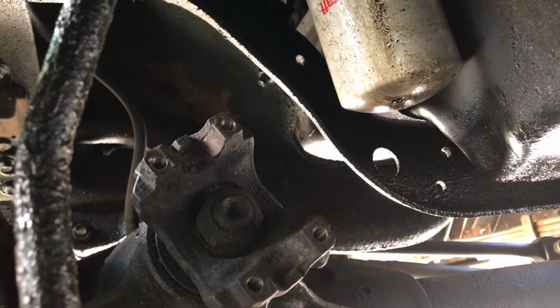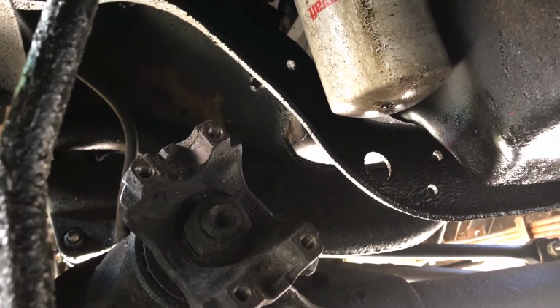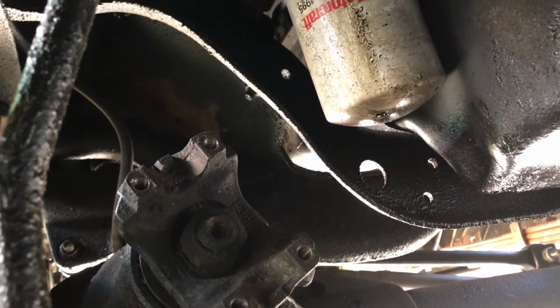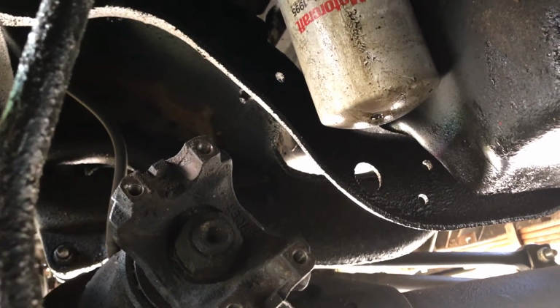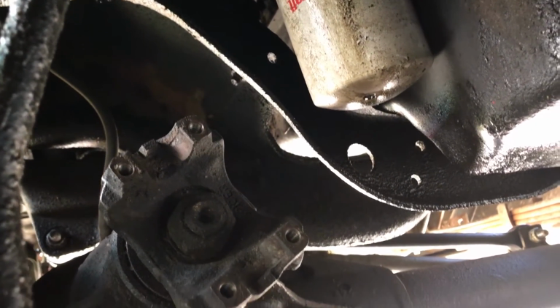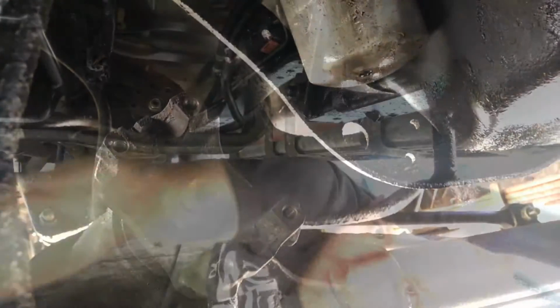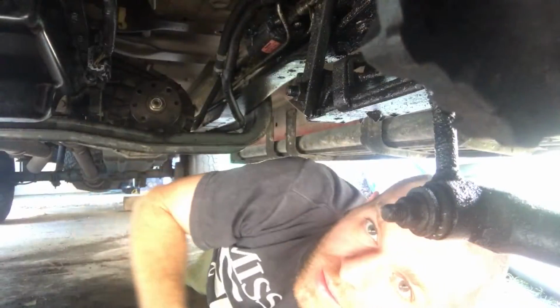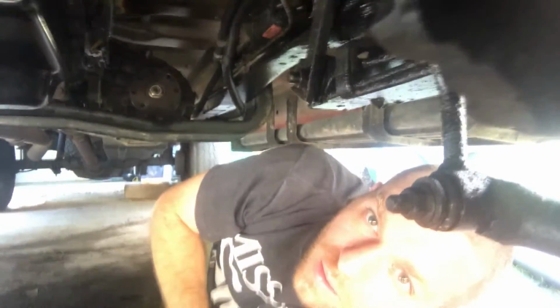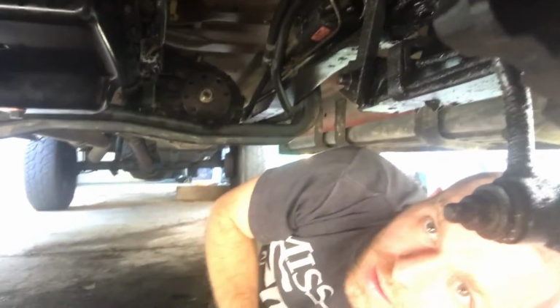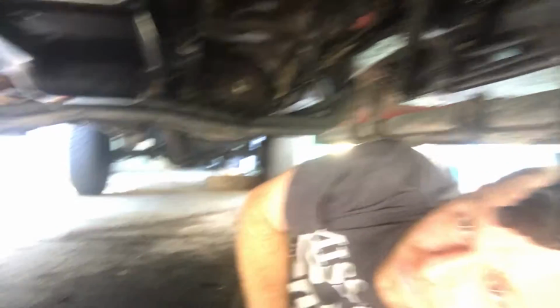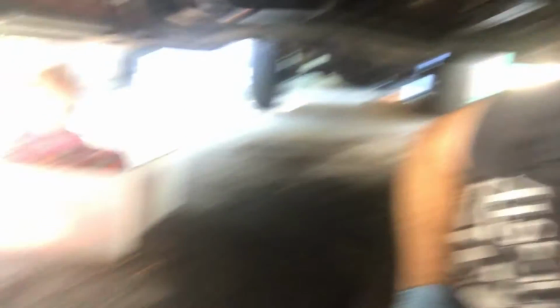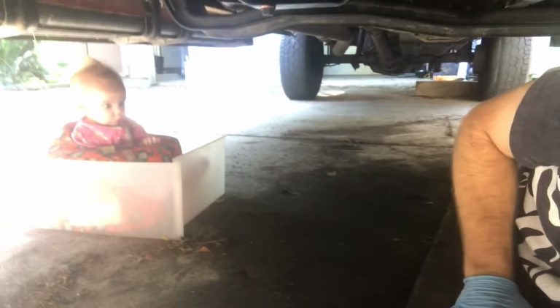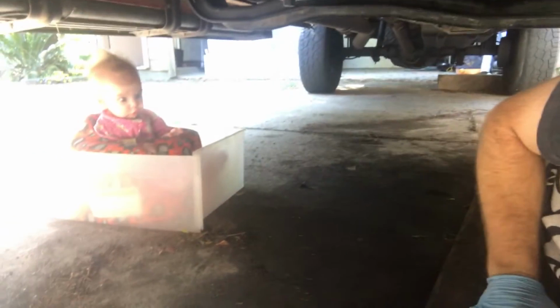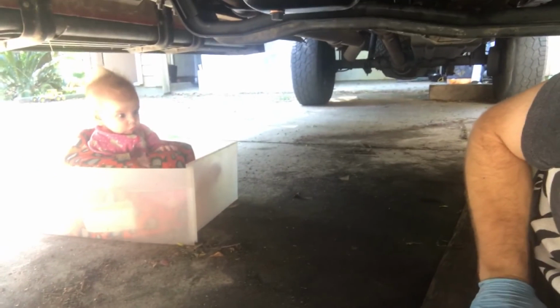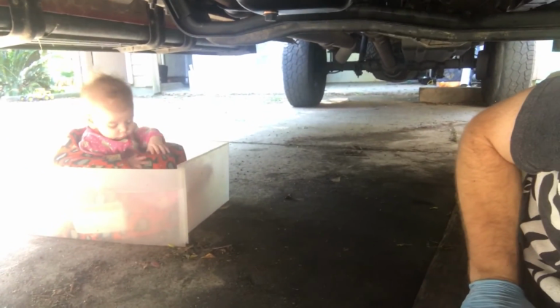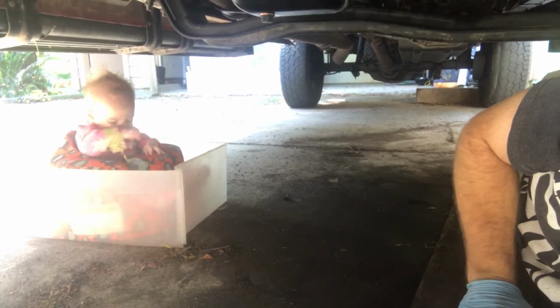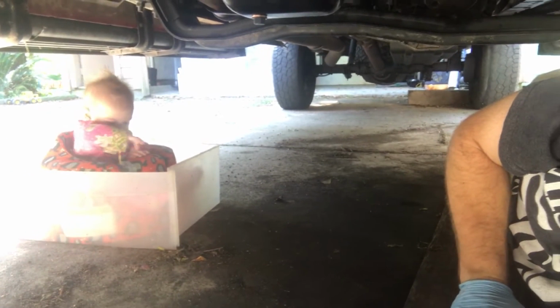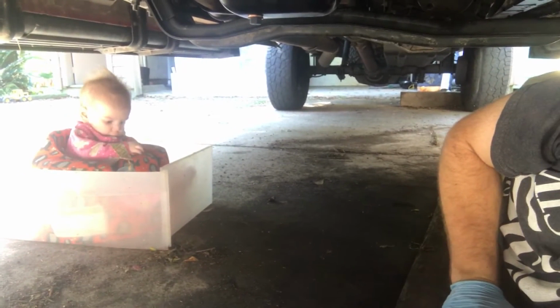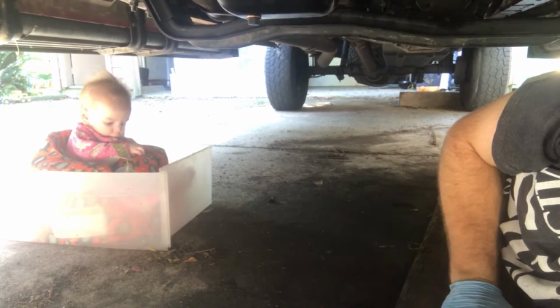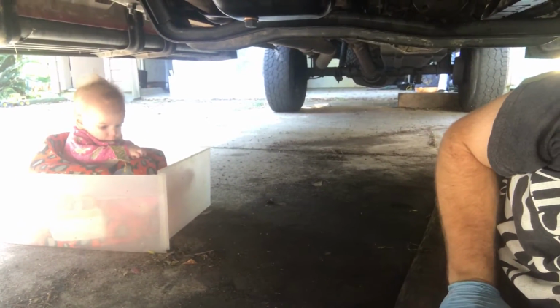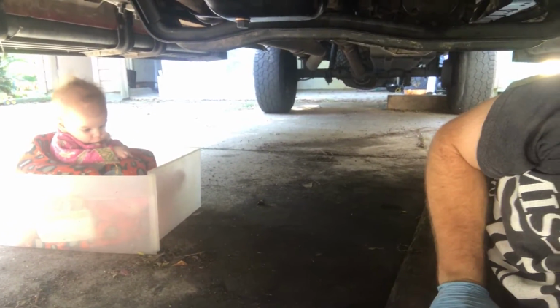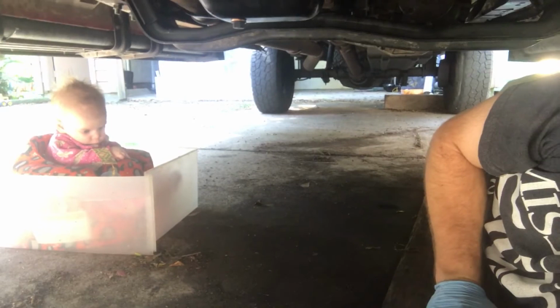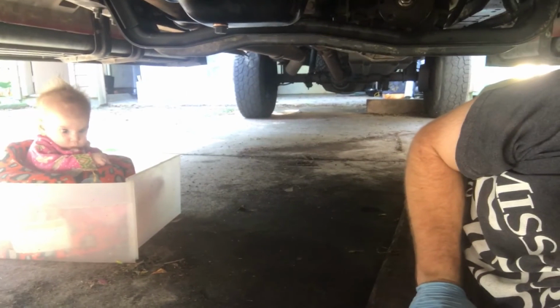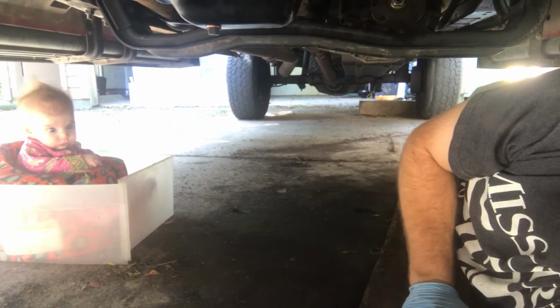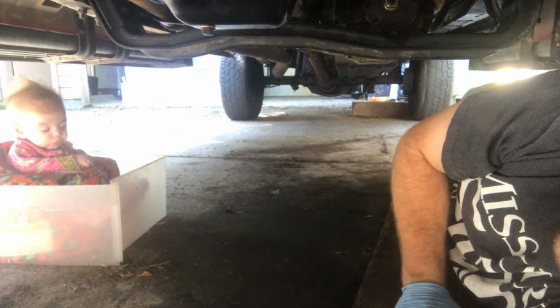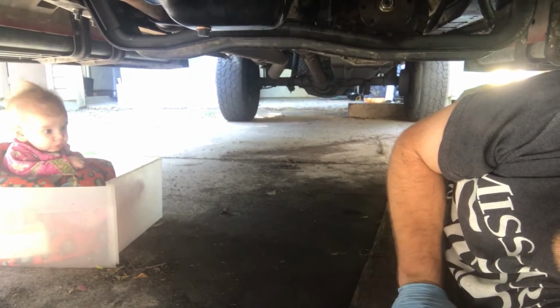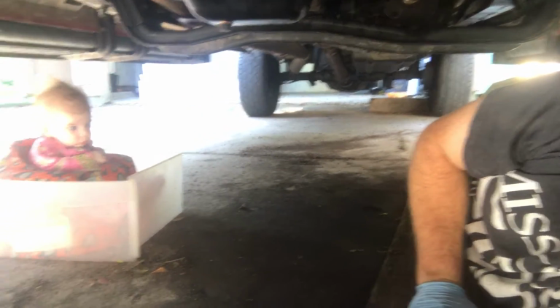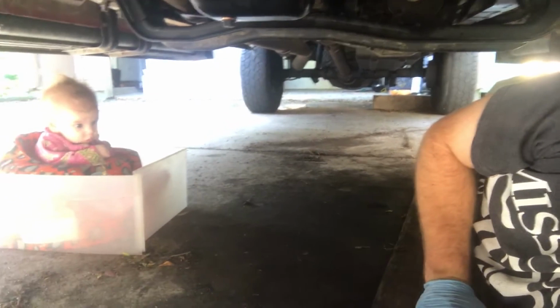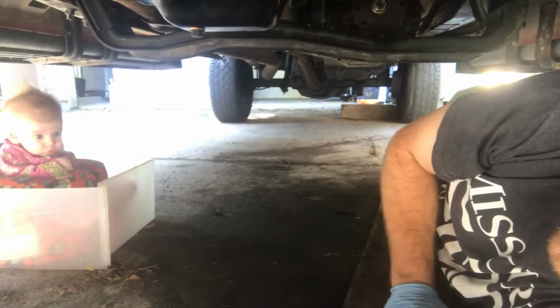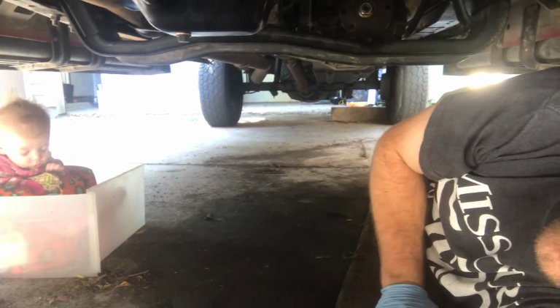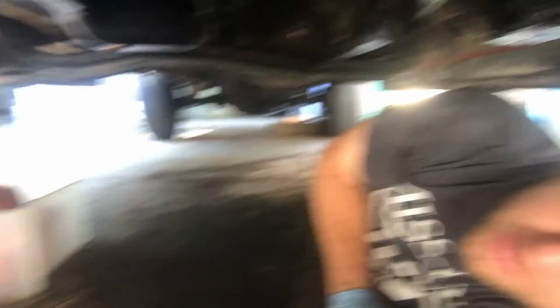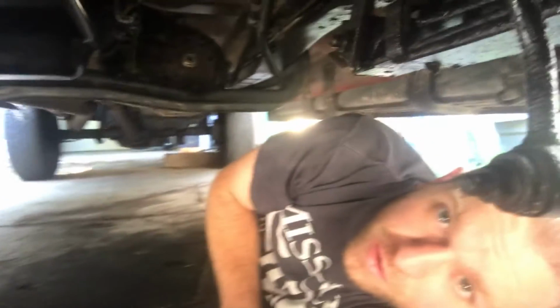I don't know if I can get set up here on a tripod or not, but I'll try. Of course I do have my foreman with me today helping out — got her set up just hanging out. The other two, the two middle kids, are napping. I'm going to try to get this right on here.